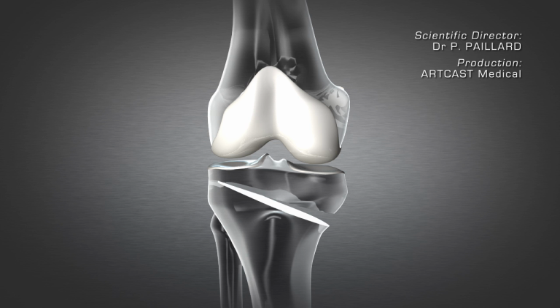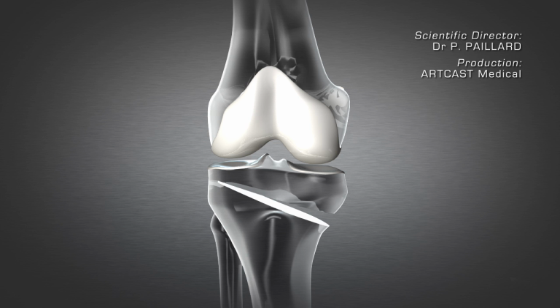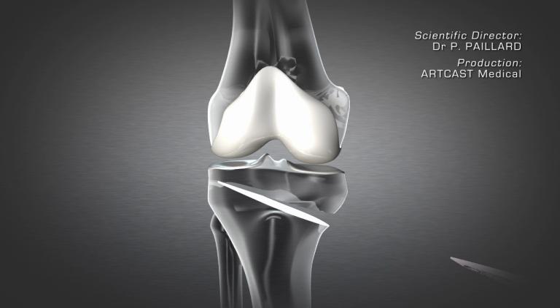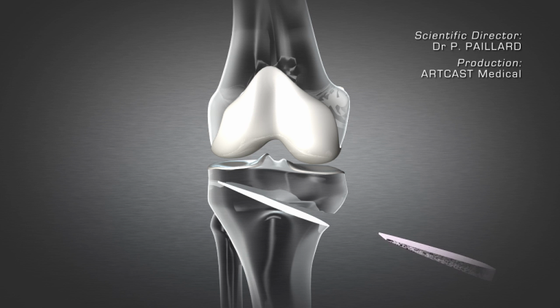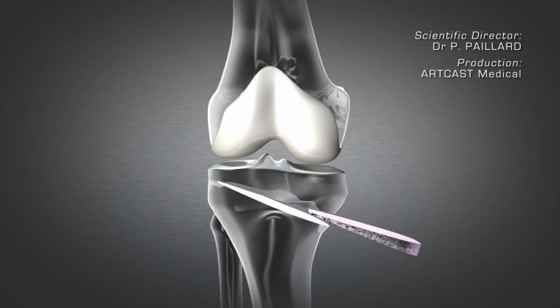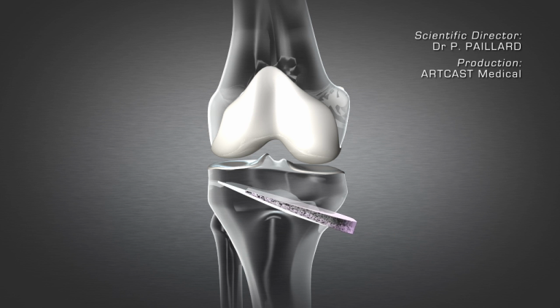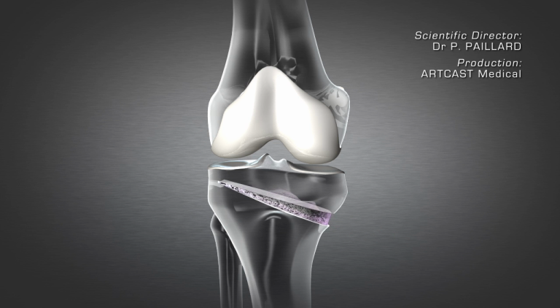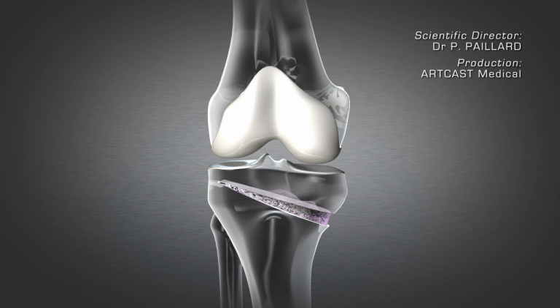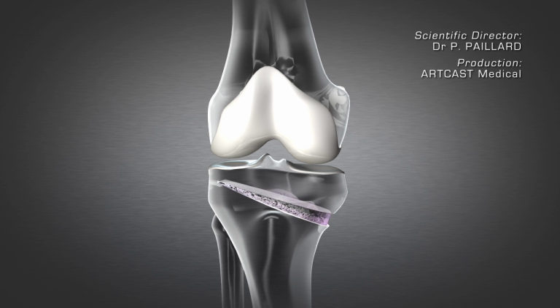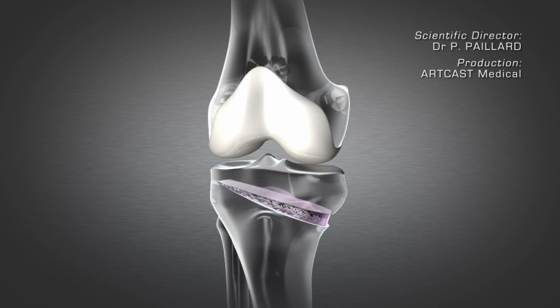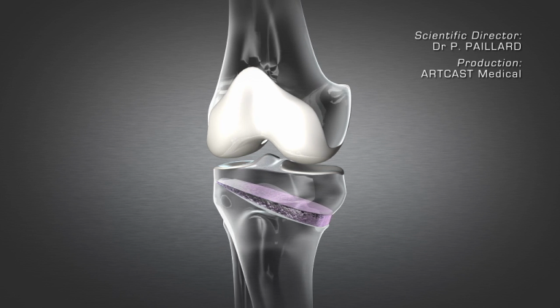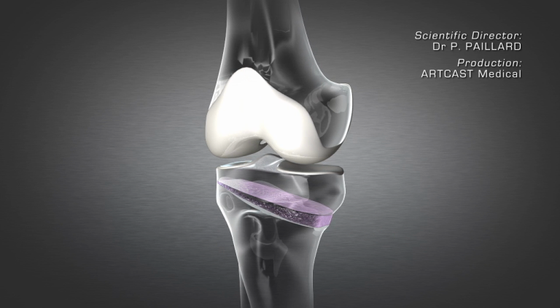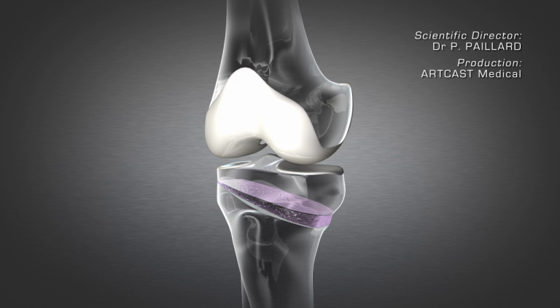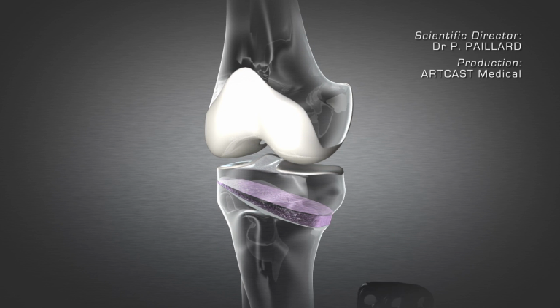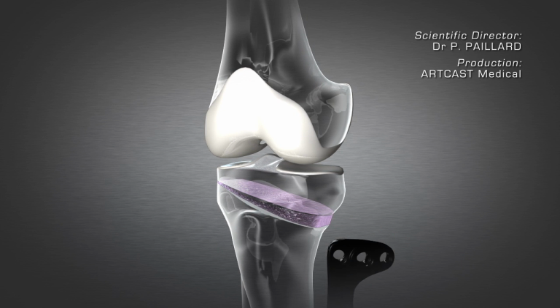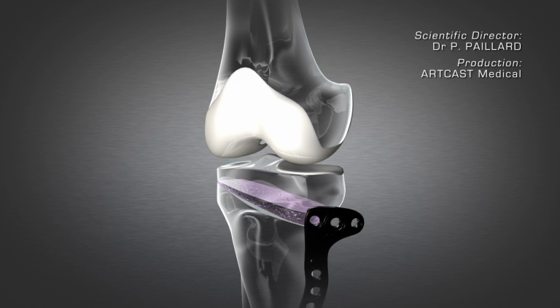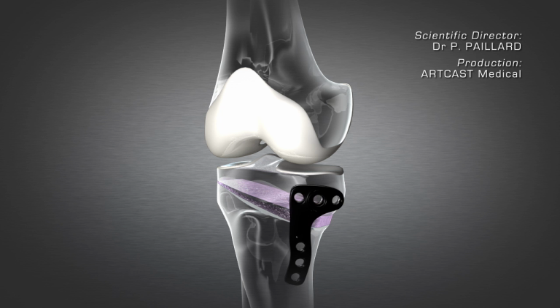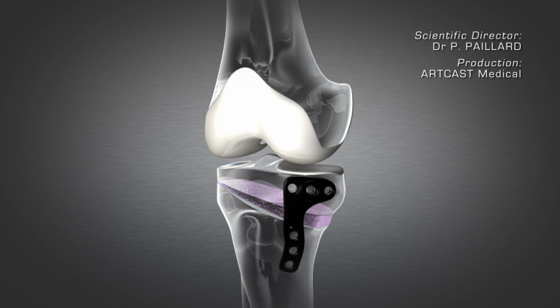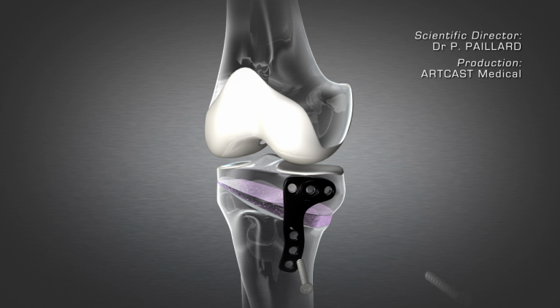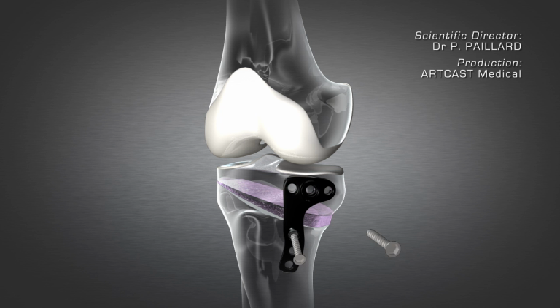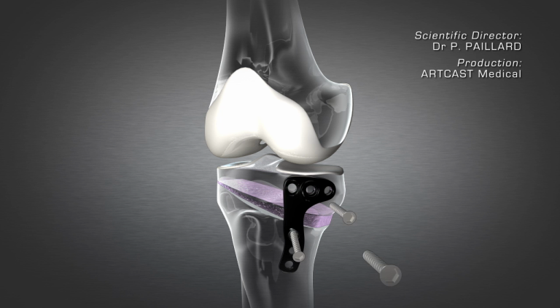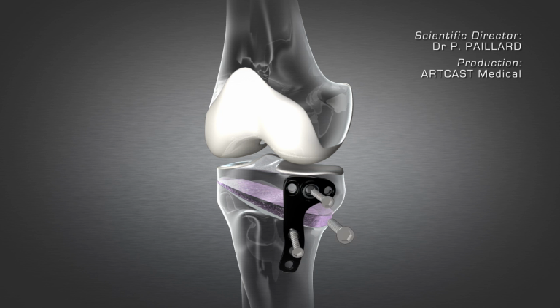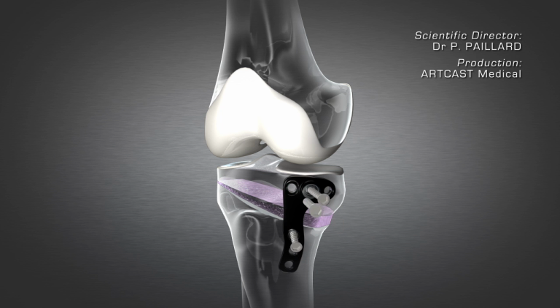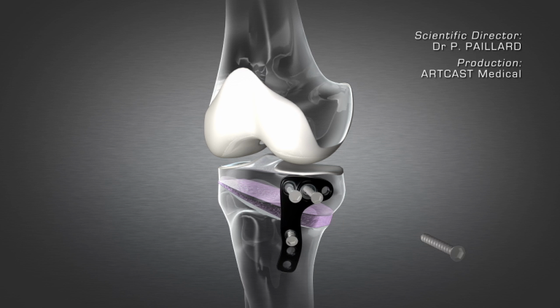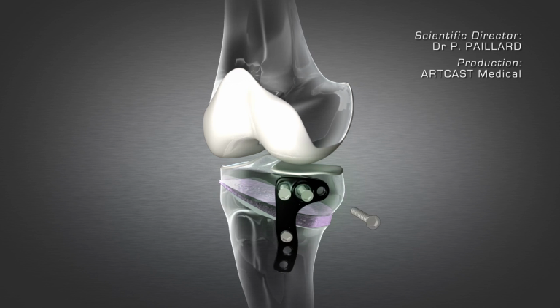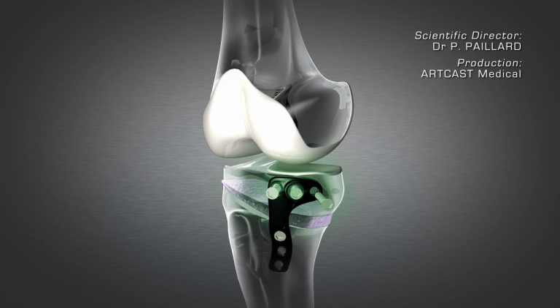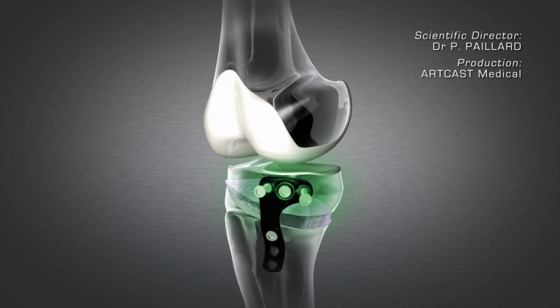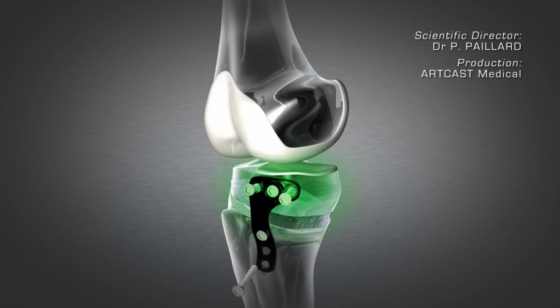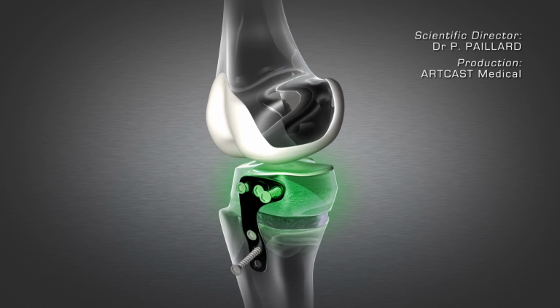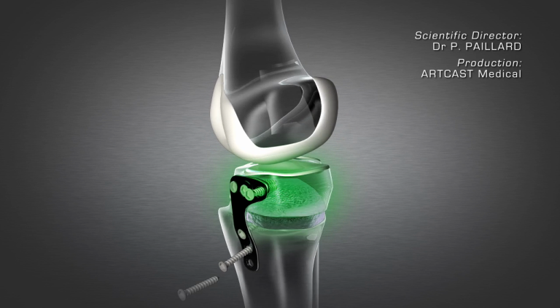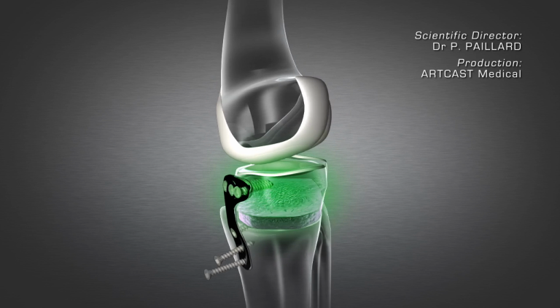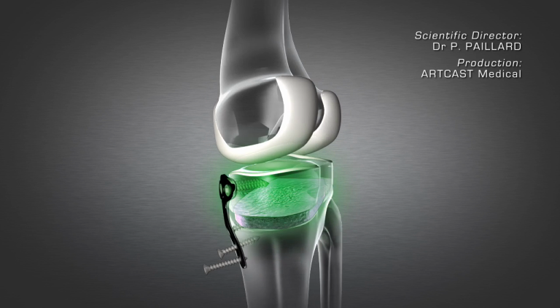Synthetic bone is inserted to promote consolidation. A plate is fixed to hold the correction in place while it heals and to rapidly enable weight bearing.